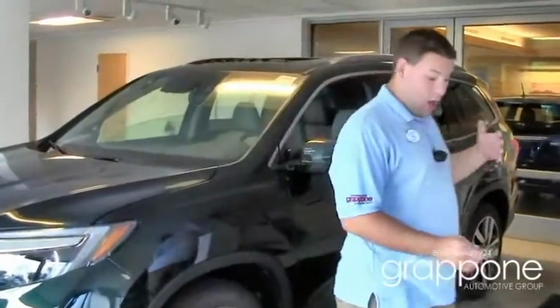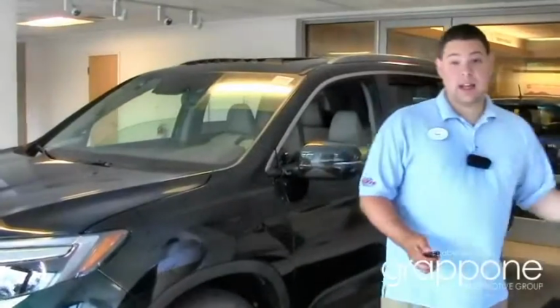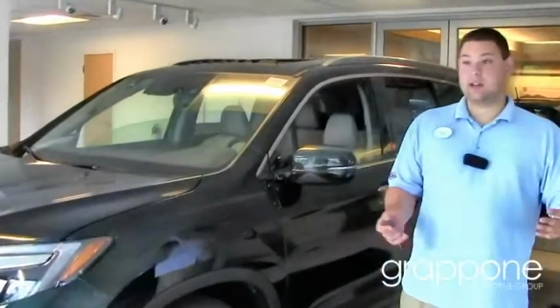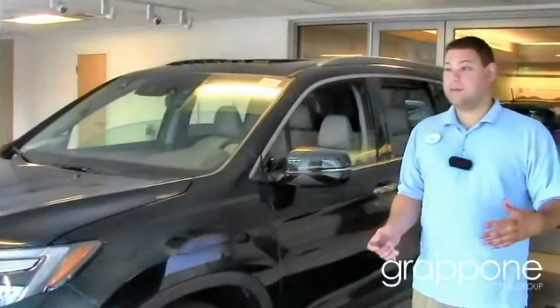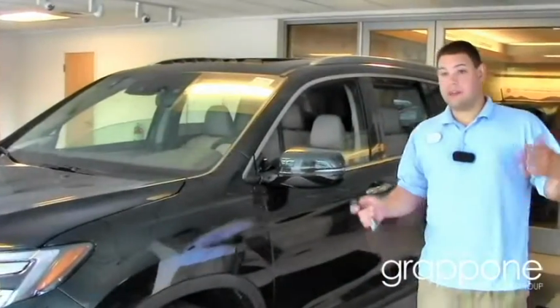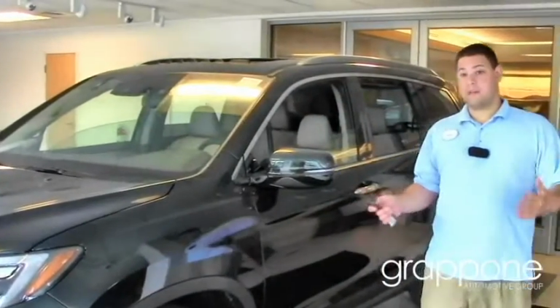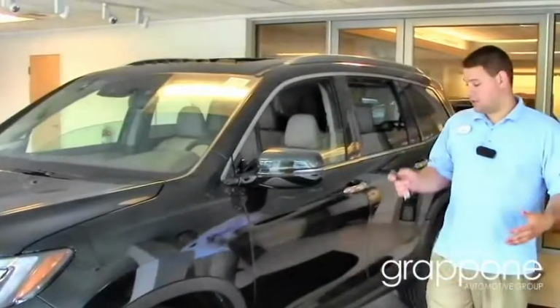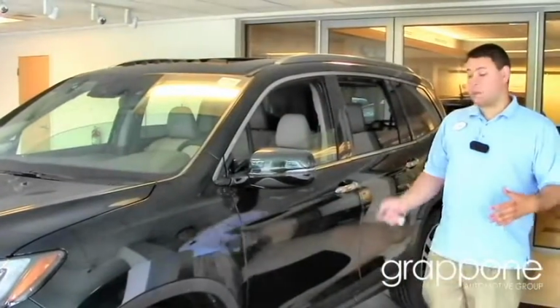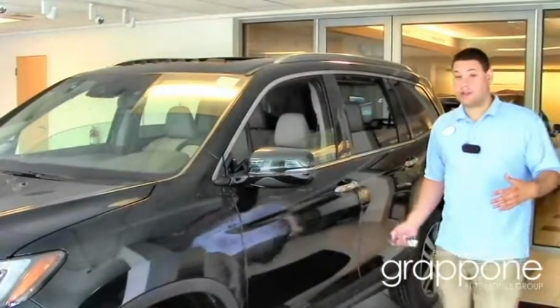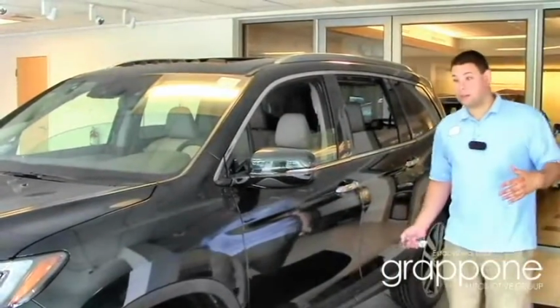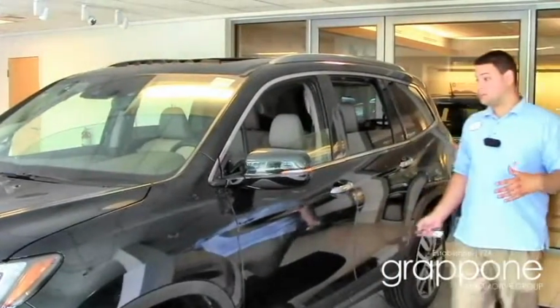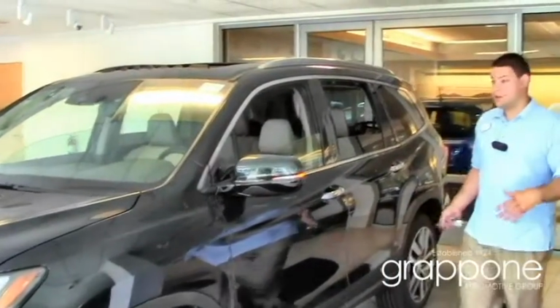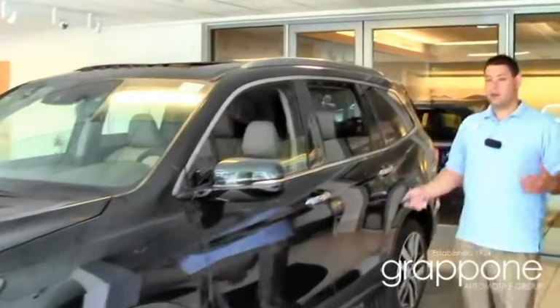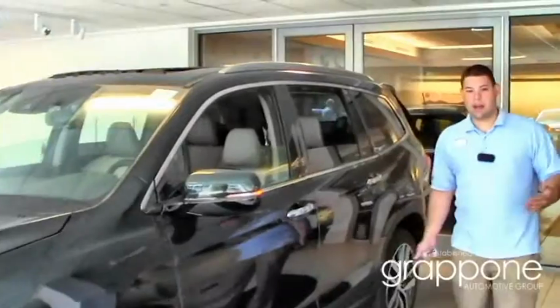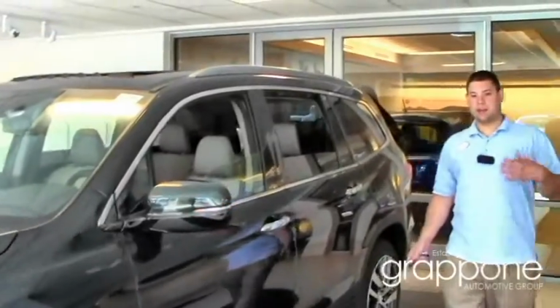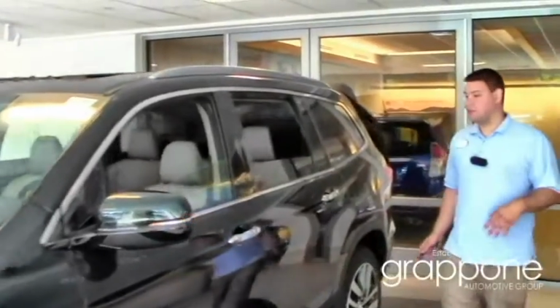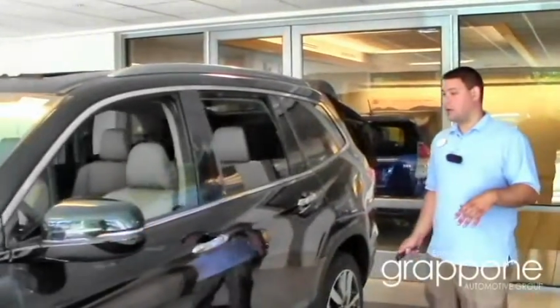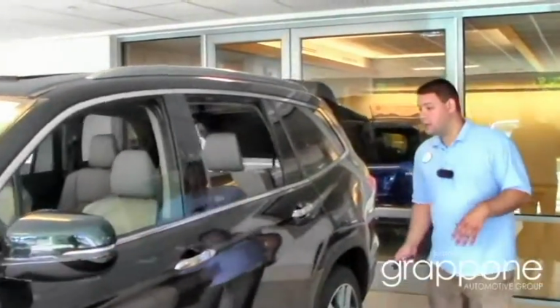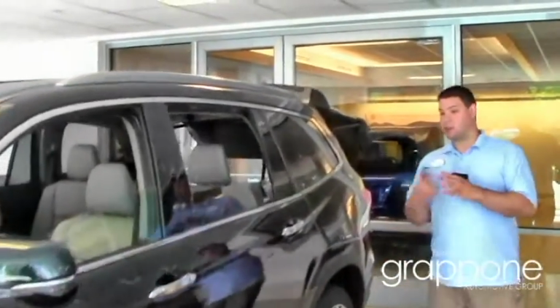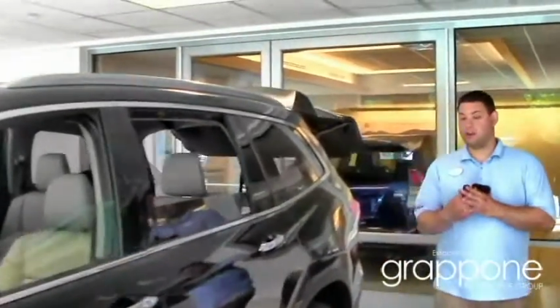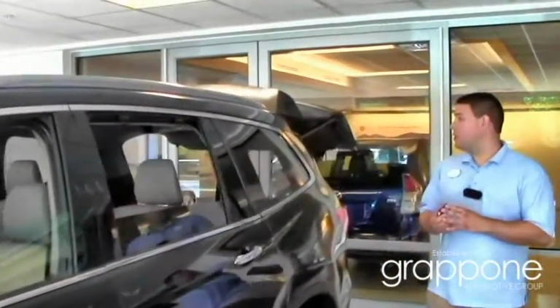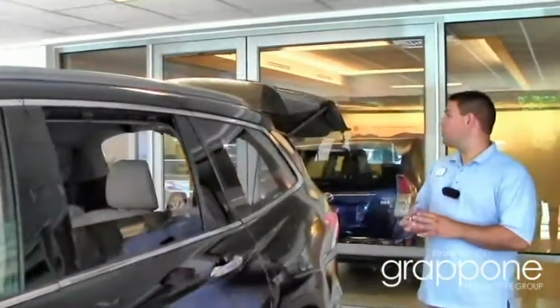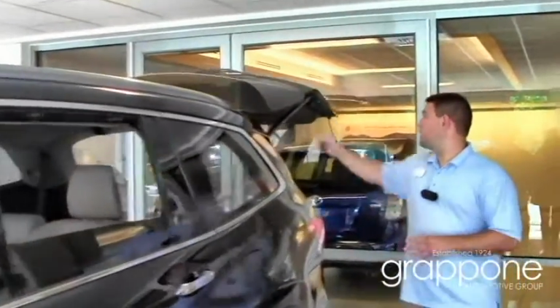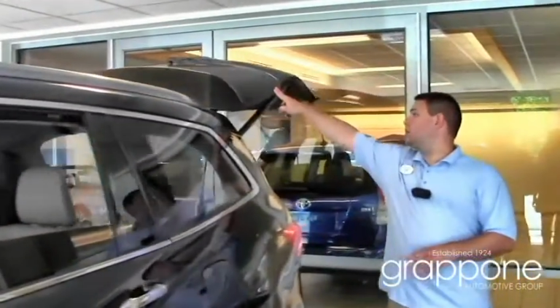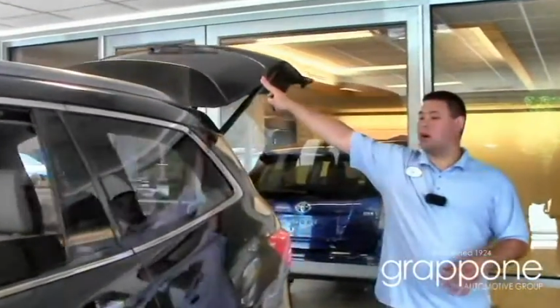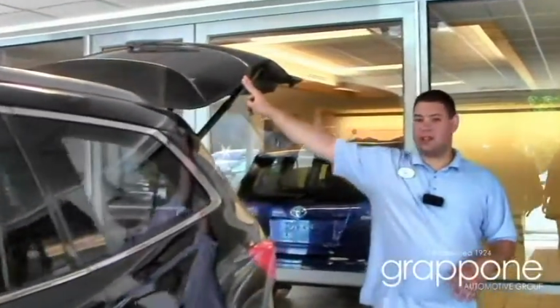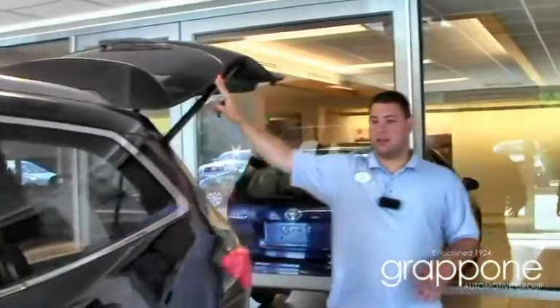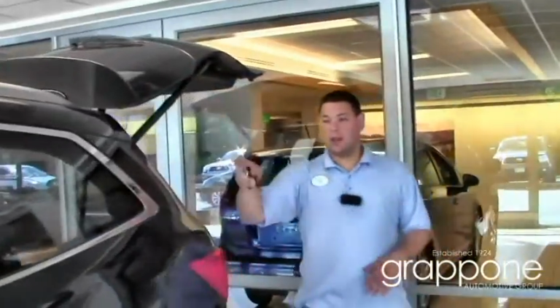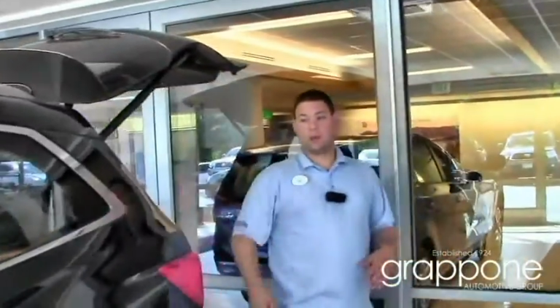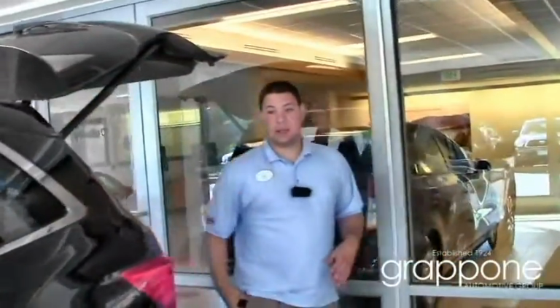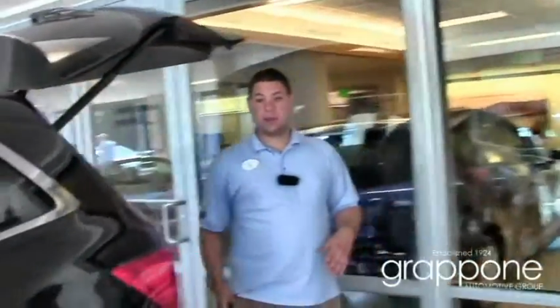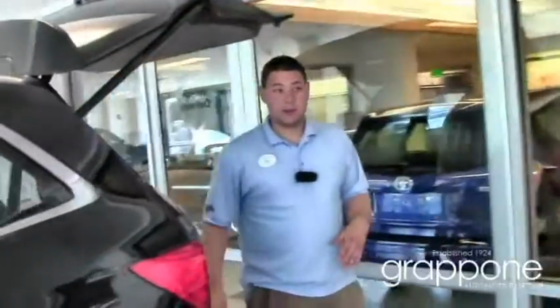On the EXL and above, they now have the power tailgate so you can open the back hatch with just a push of a button. There's one here on the remote, one on the hatch itself, and one inside right by the driver's door.